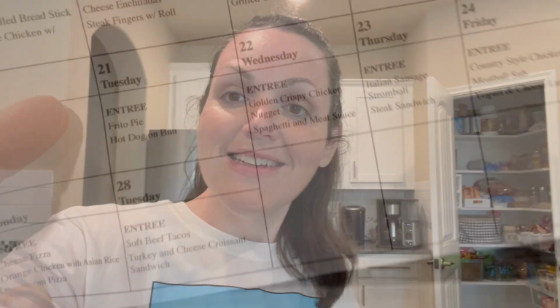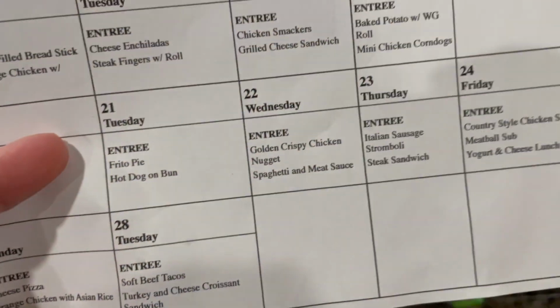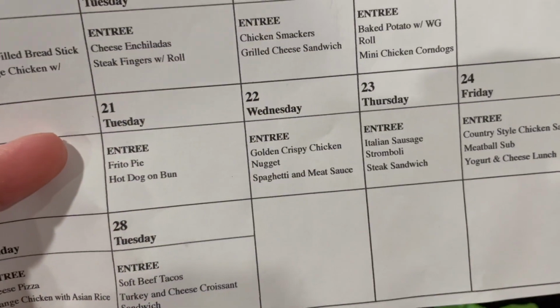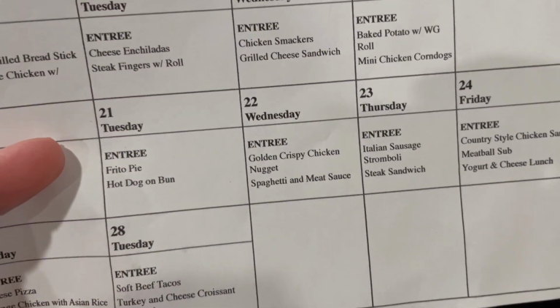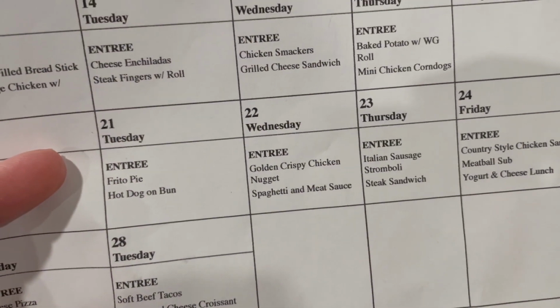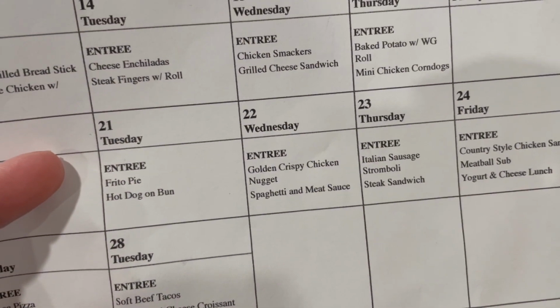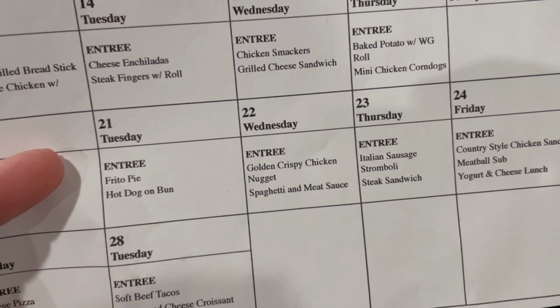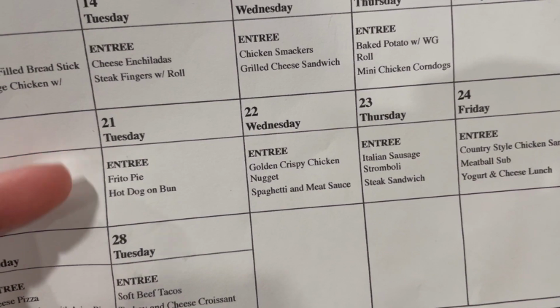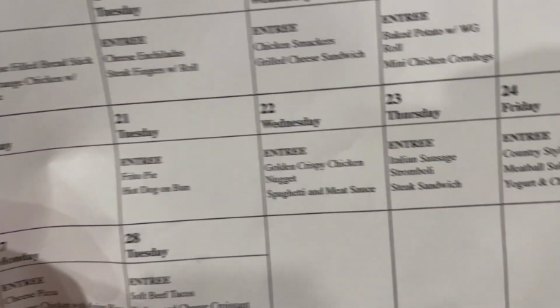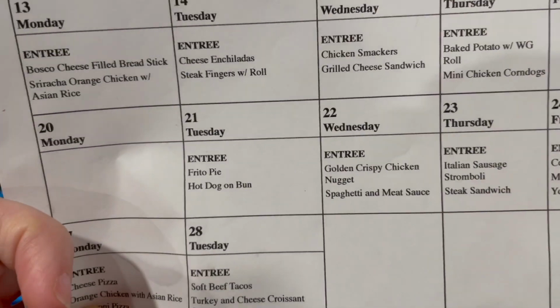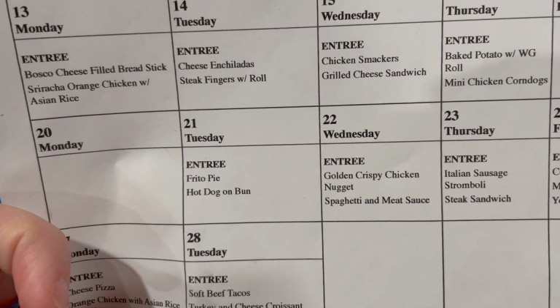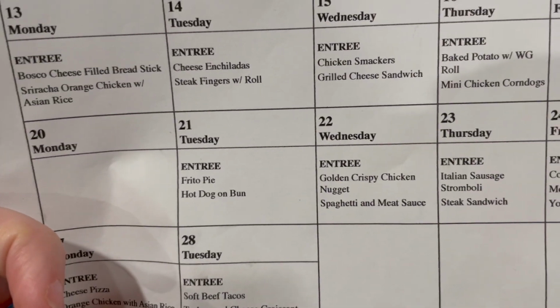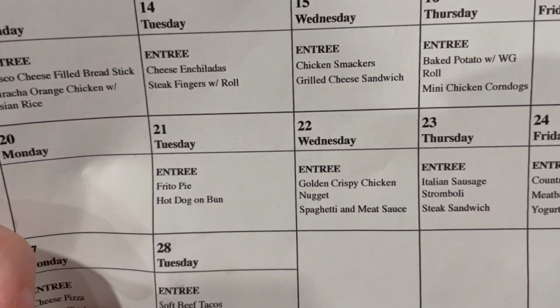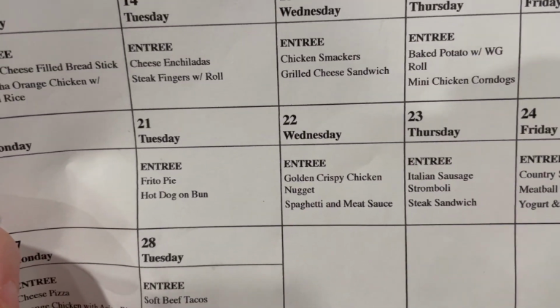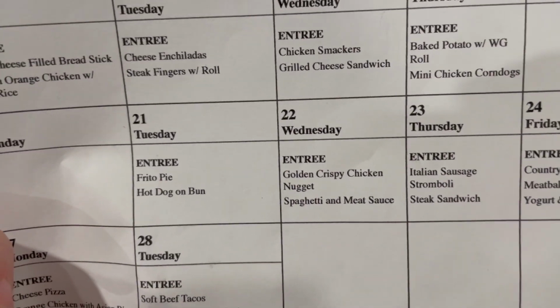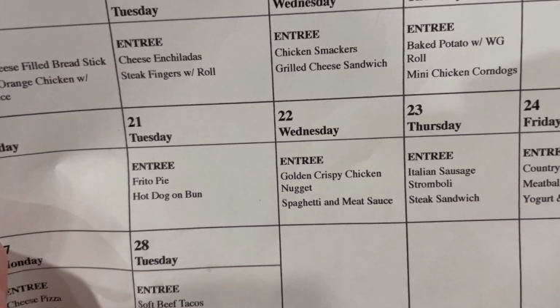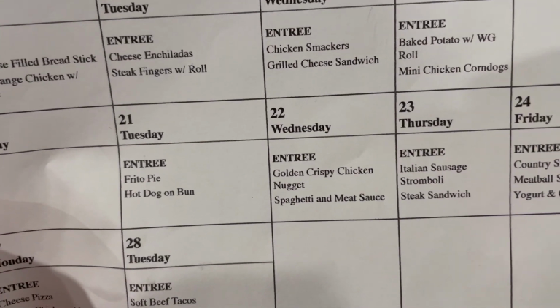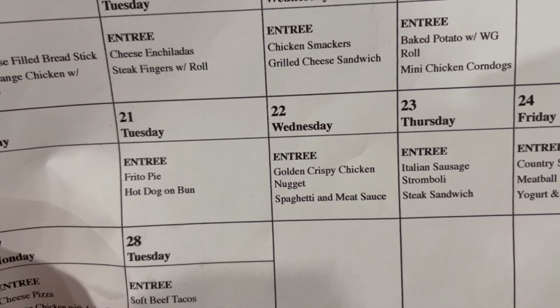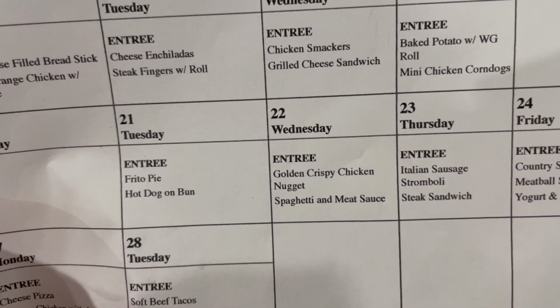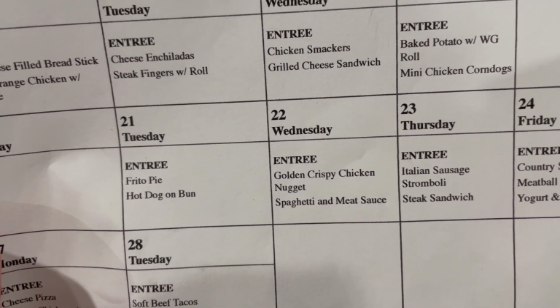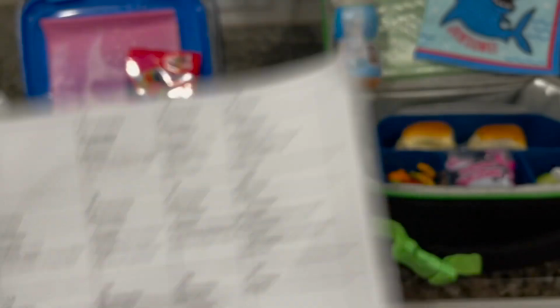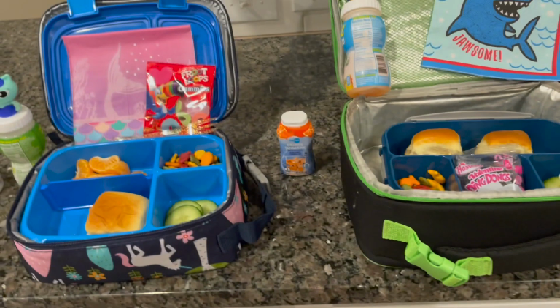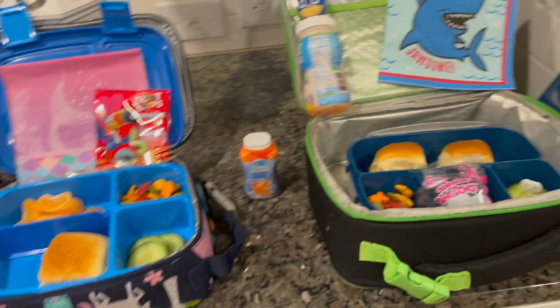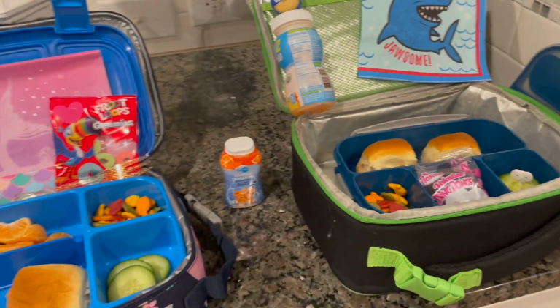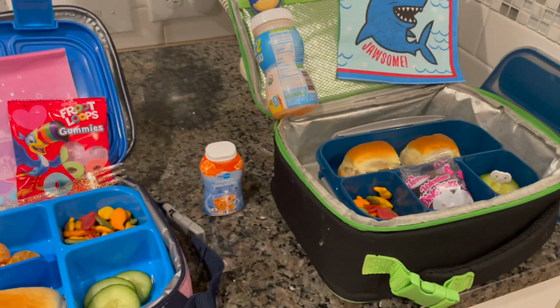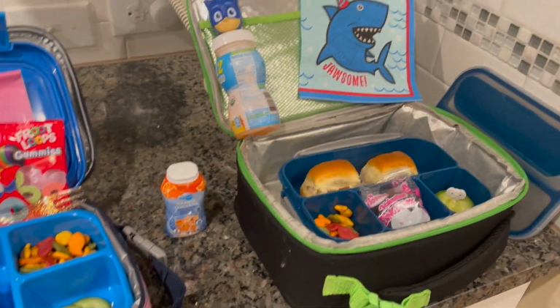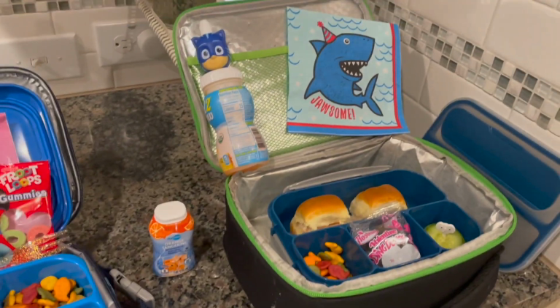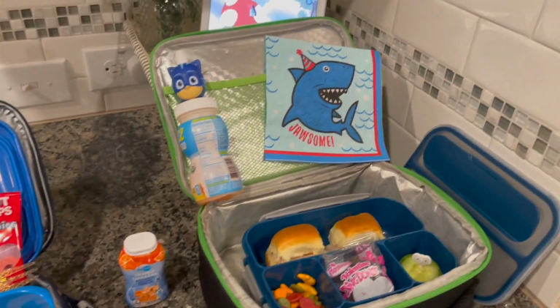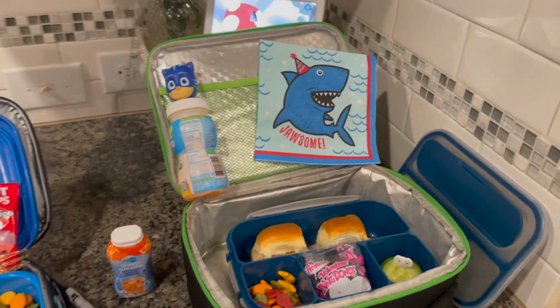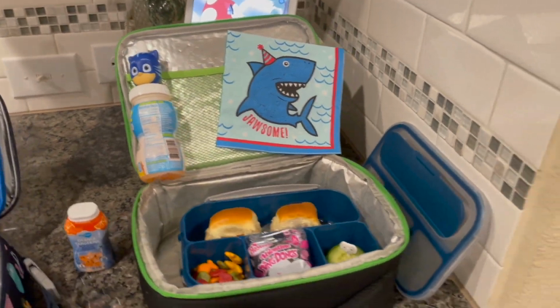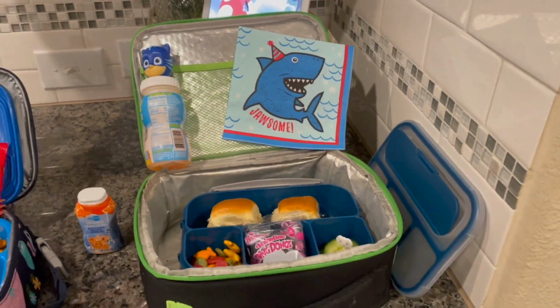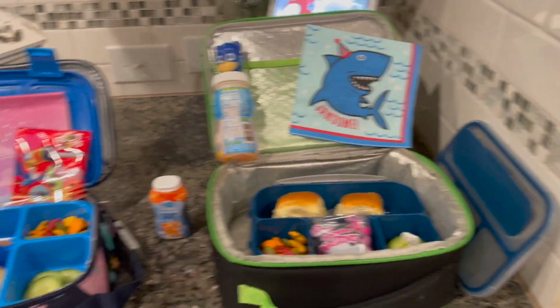Happy Tuesday! It is Tuesday, February 21st. We didn't have school yesterday because of President's Day. On the menu today is Frito Pie or hot dog, and since it's a Tuesday, we are packing lunch for both the kiddos.